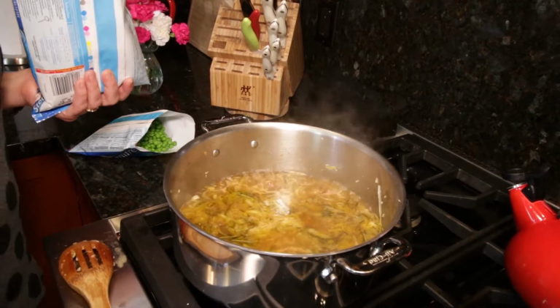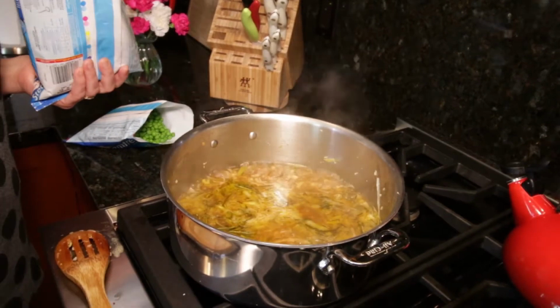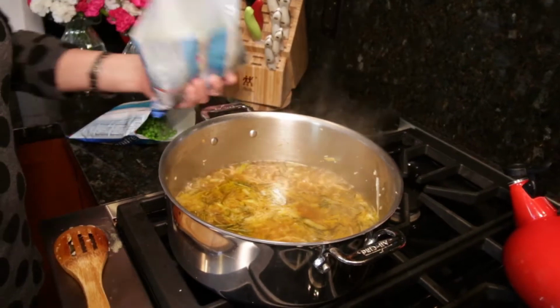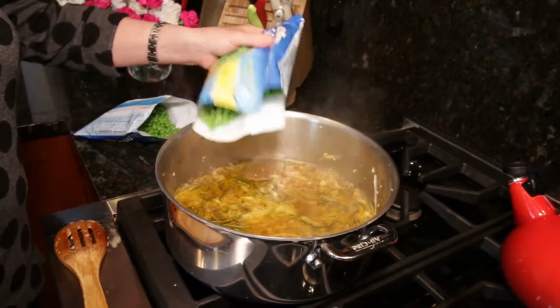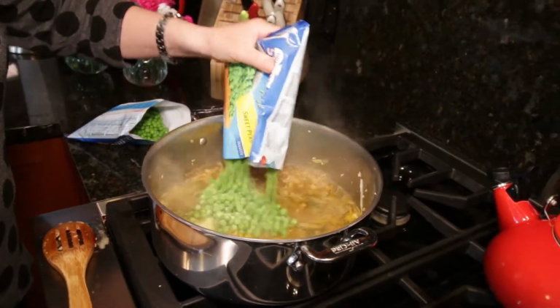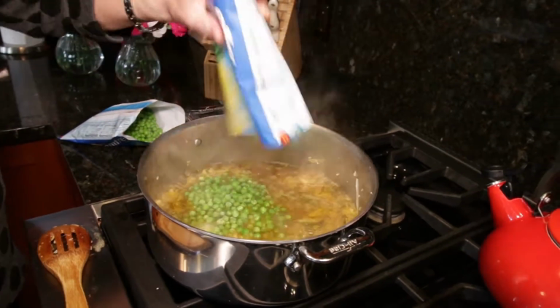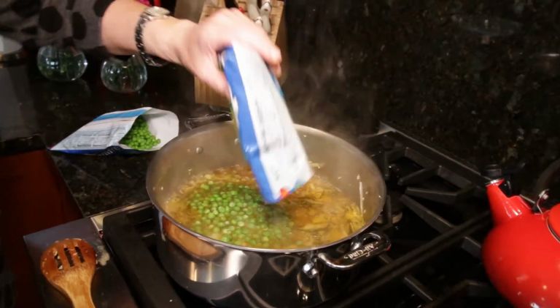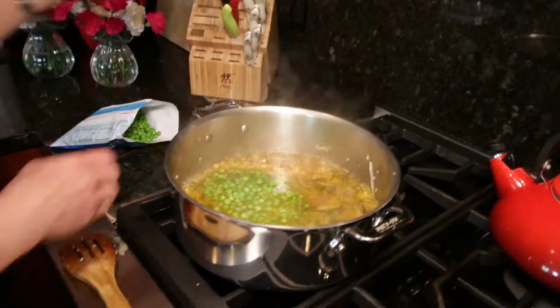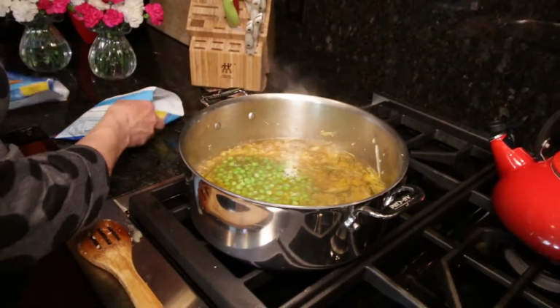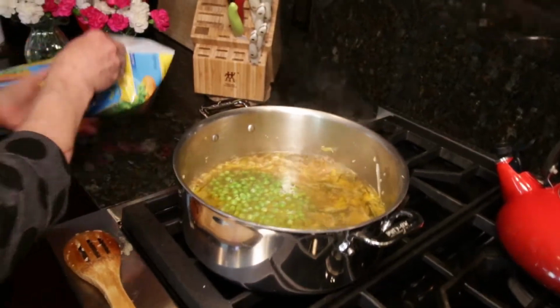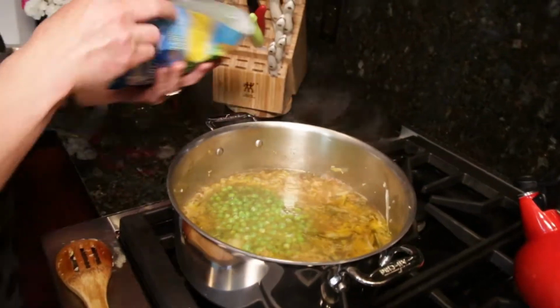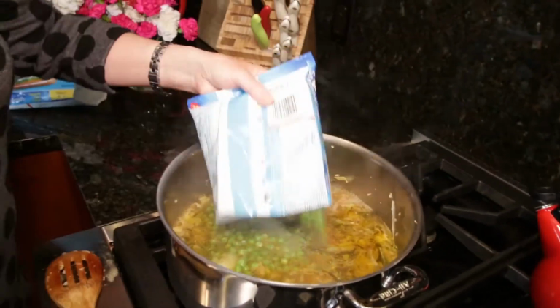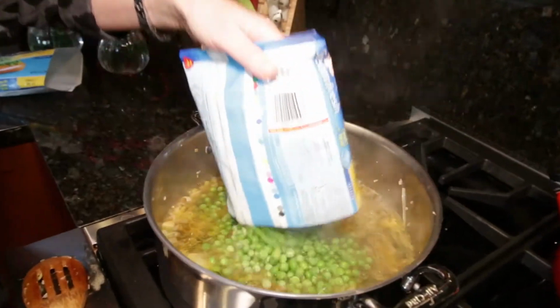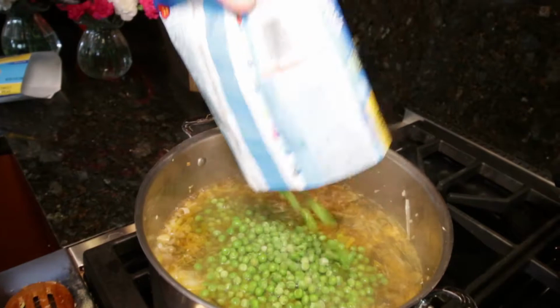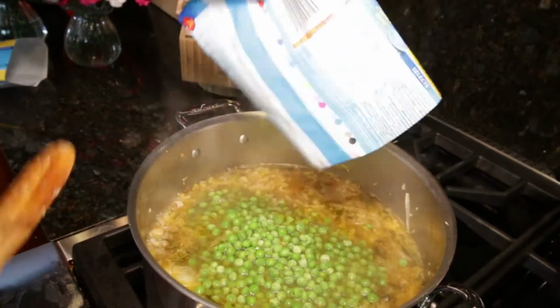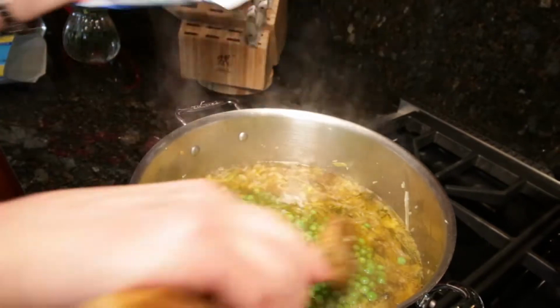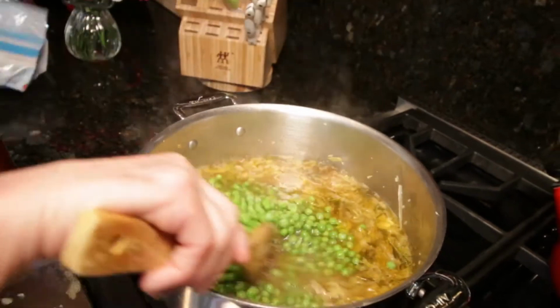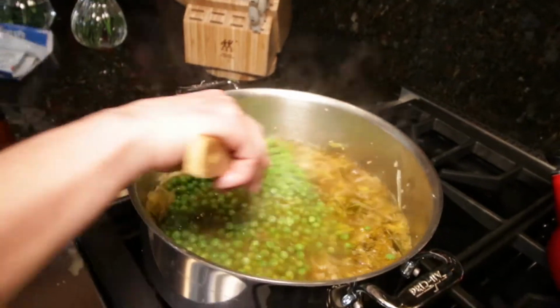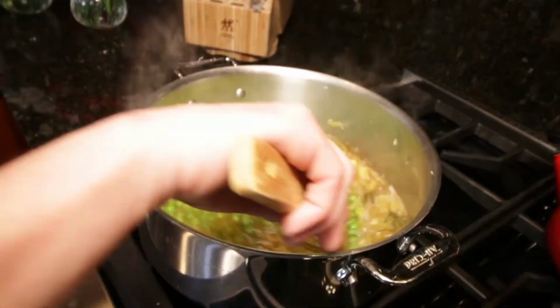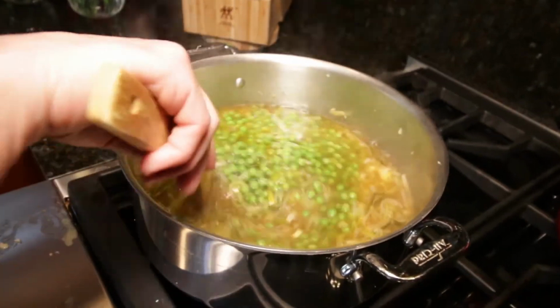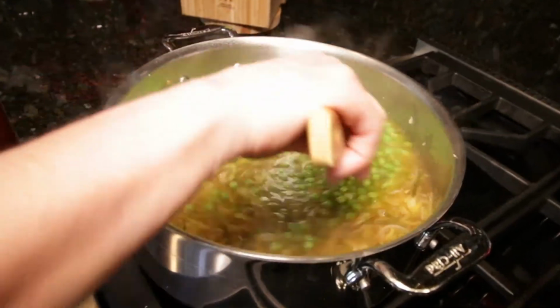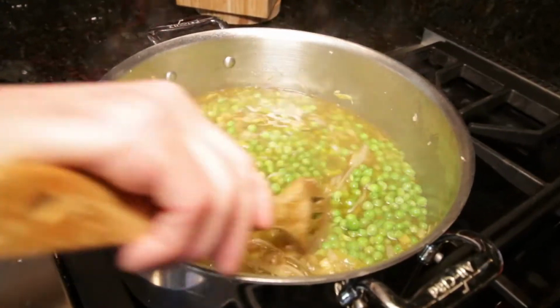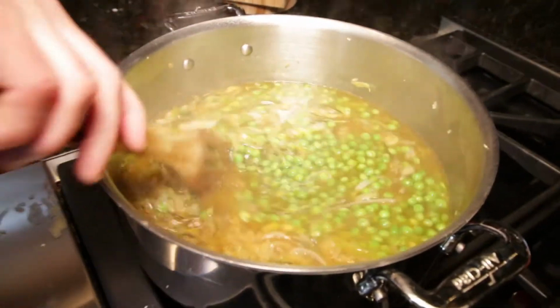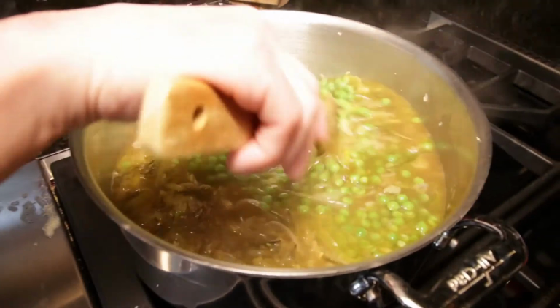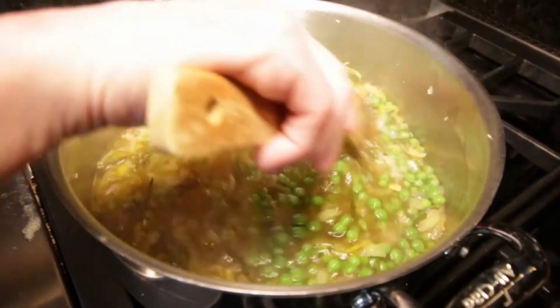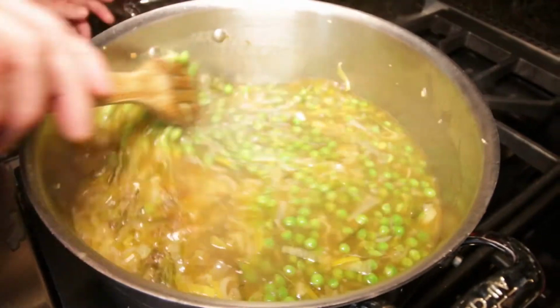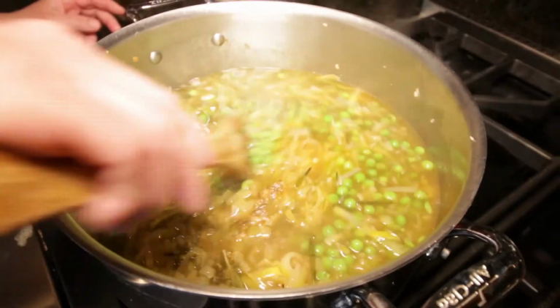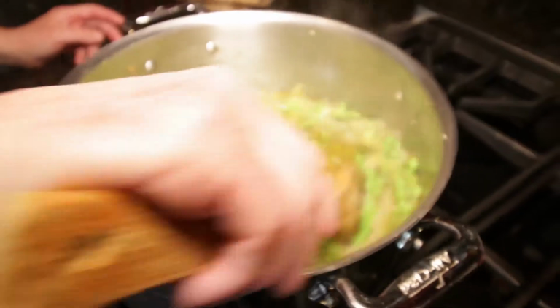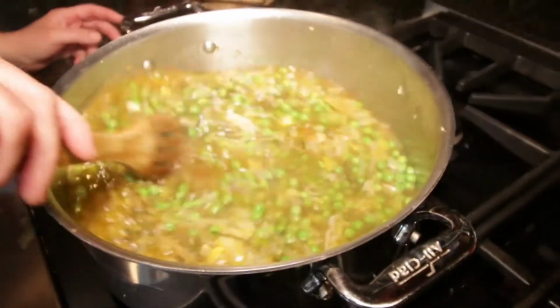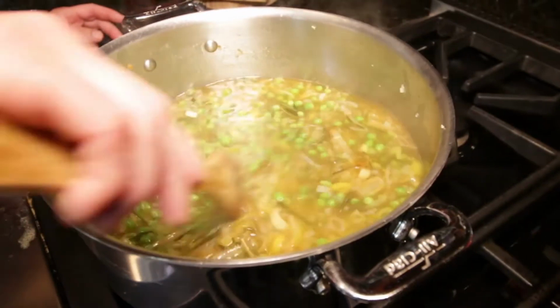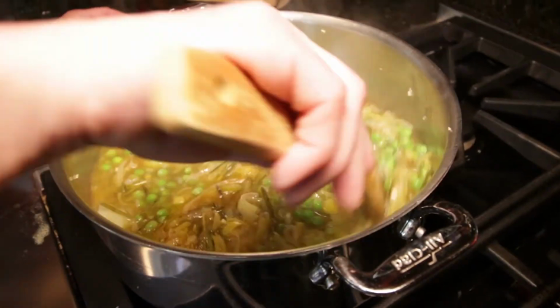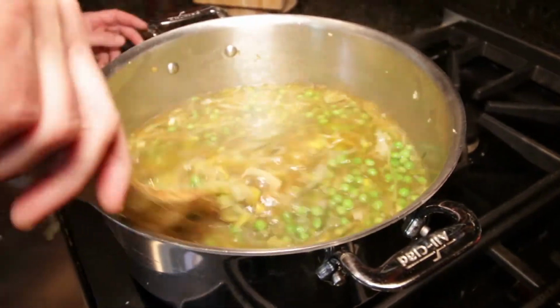Now it's time to add the peas. If you shelled fresh peas you should have six cups; otherwise two packages, 10 ounces each, of frozen peas. Stir those in and cook for three to five minutes, just so they're soft.